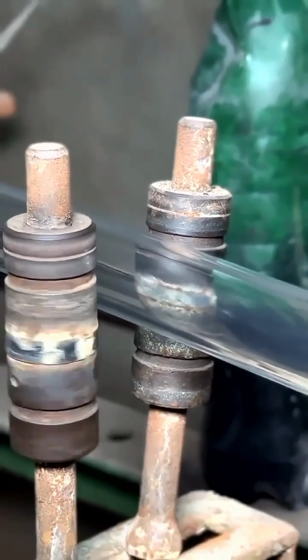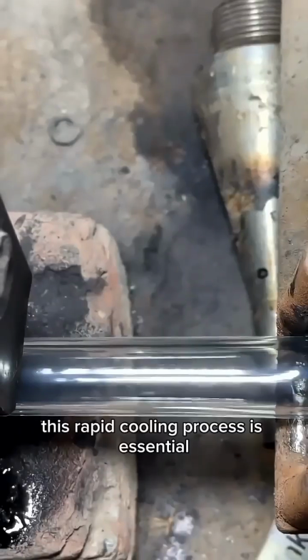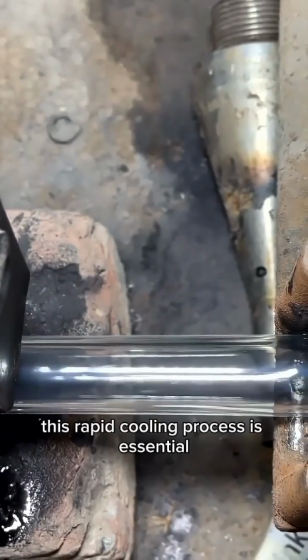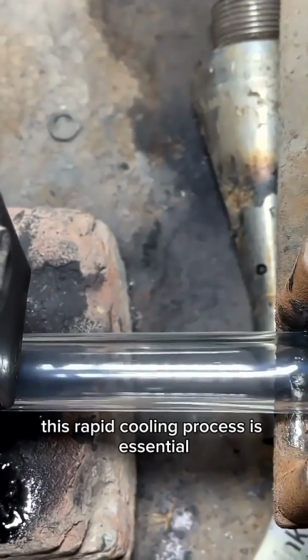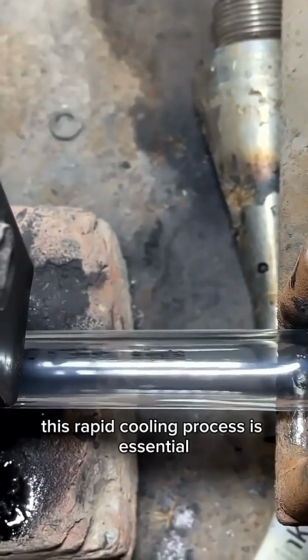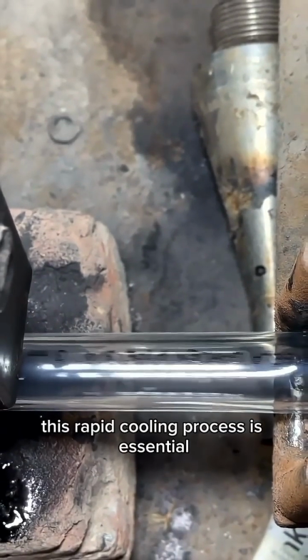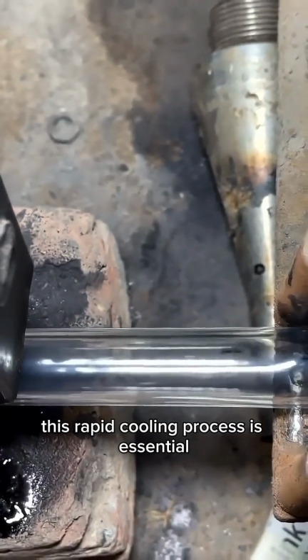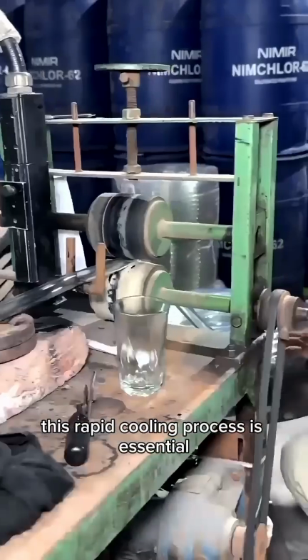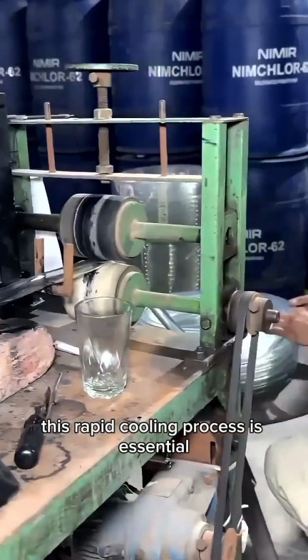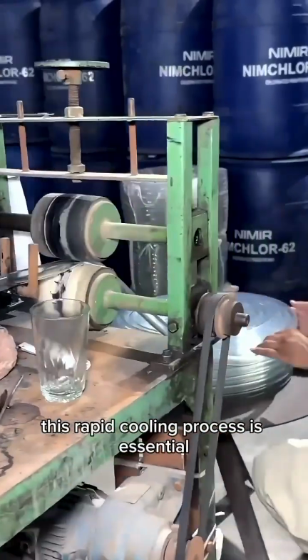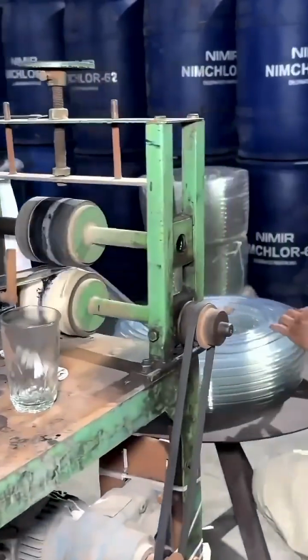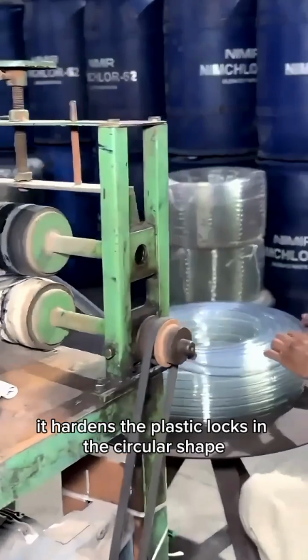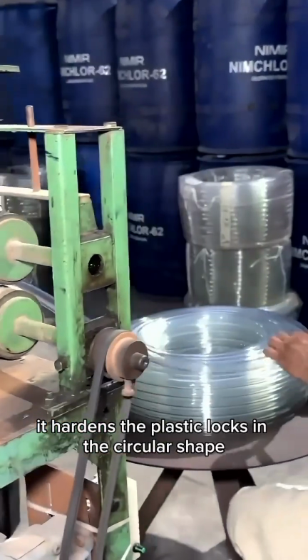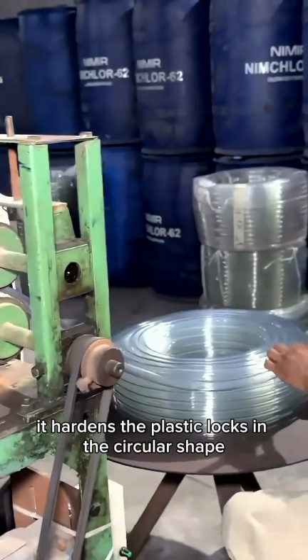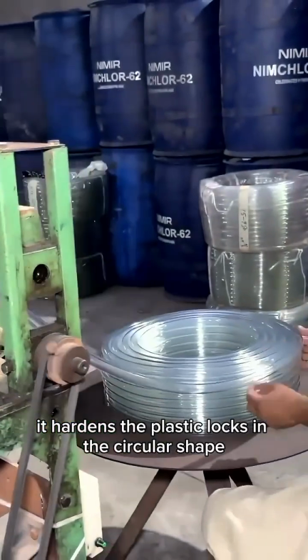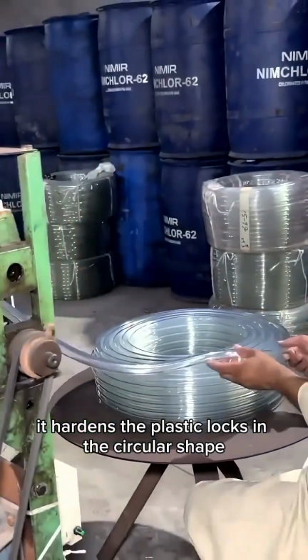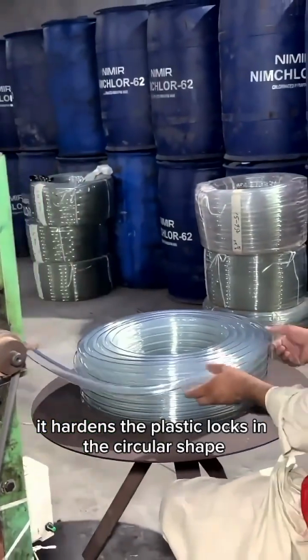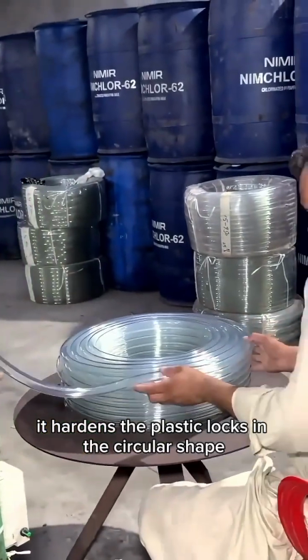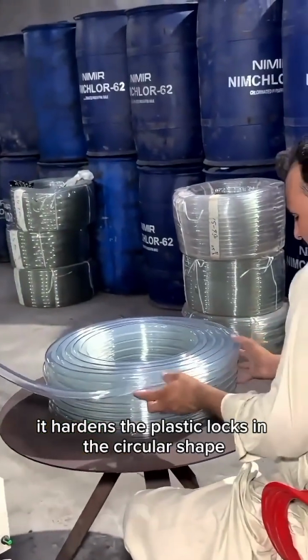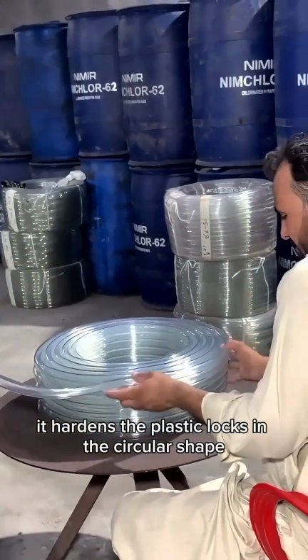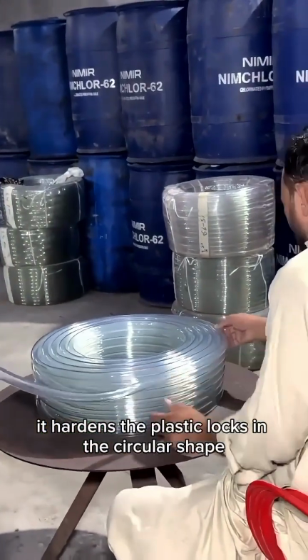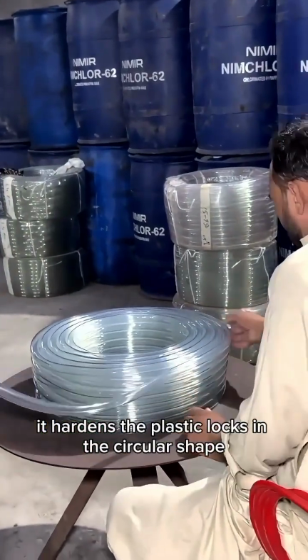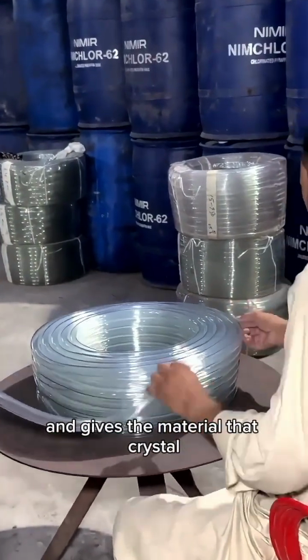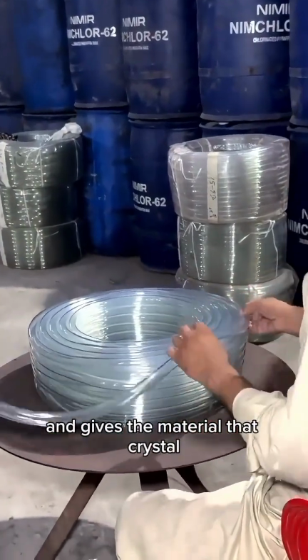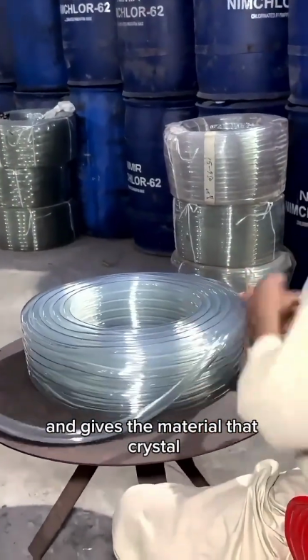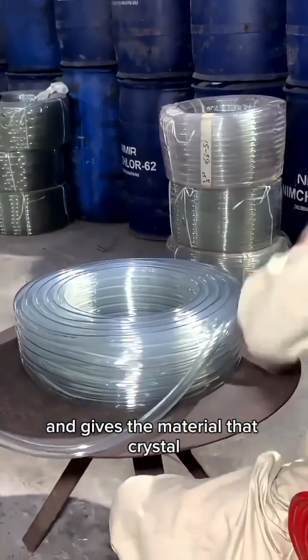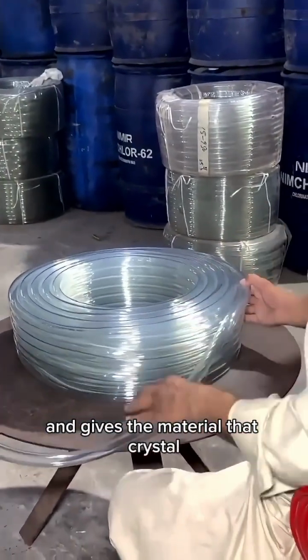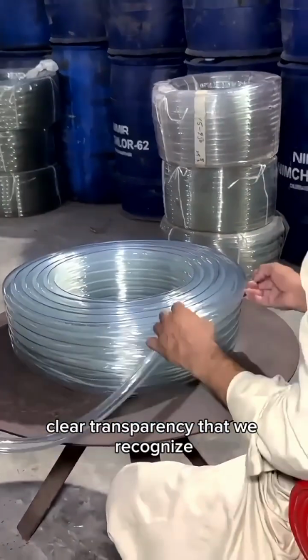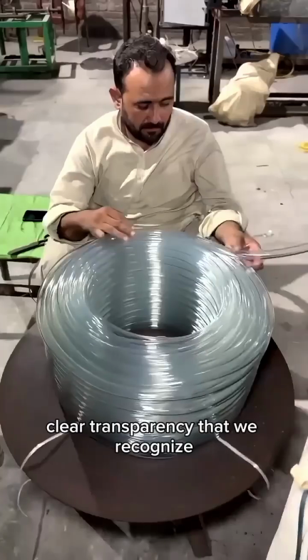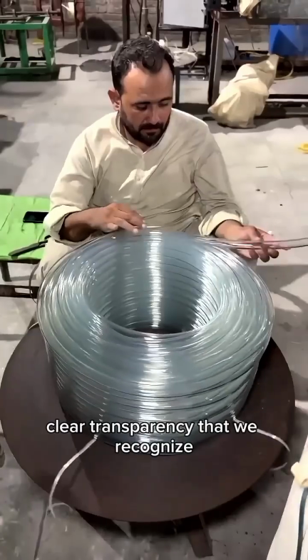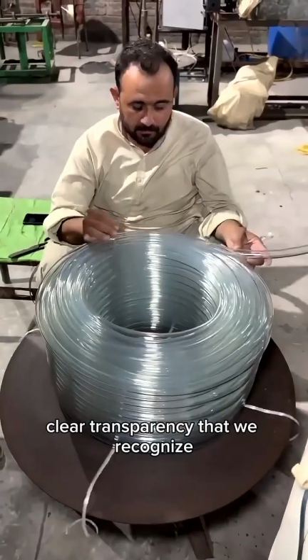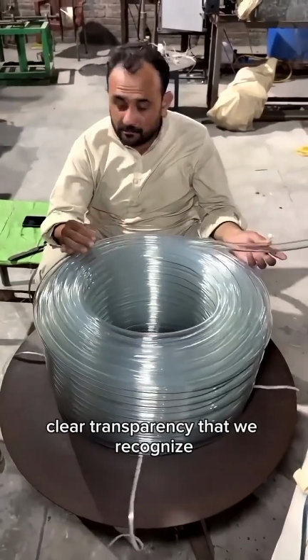This rapid cooling process is essential. It hardens the plastic, locks in the circular shape, and gives the material that crystal clear transparency that we recognize.